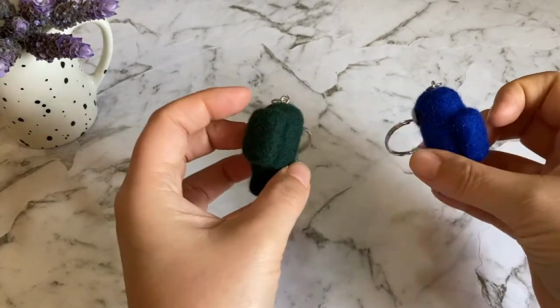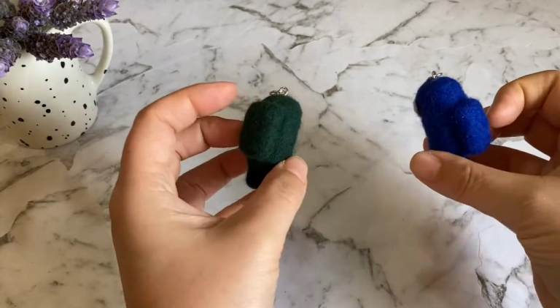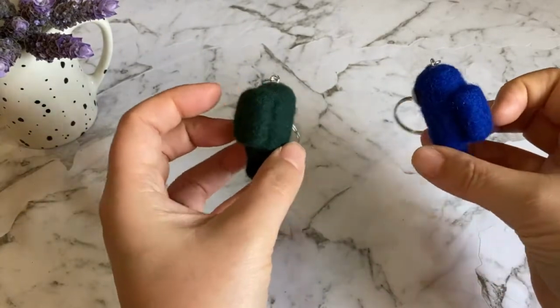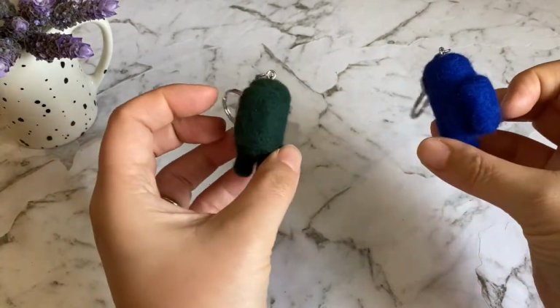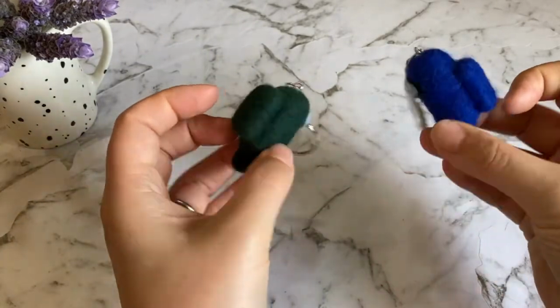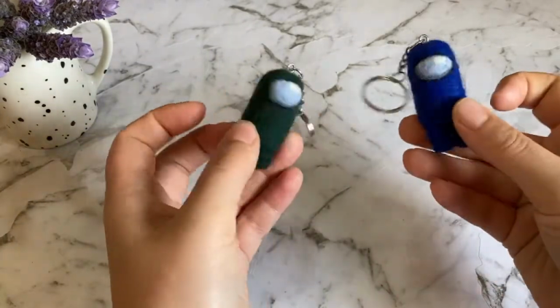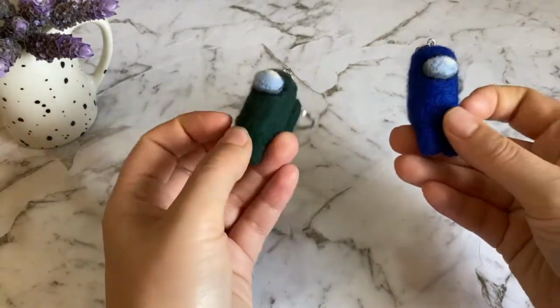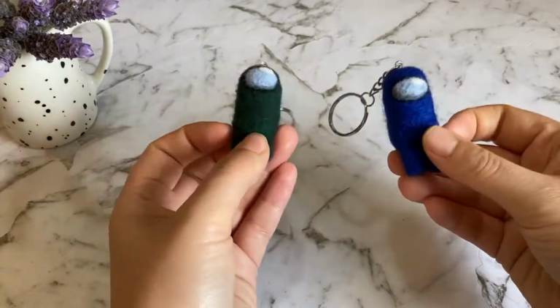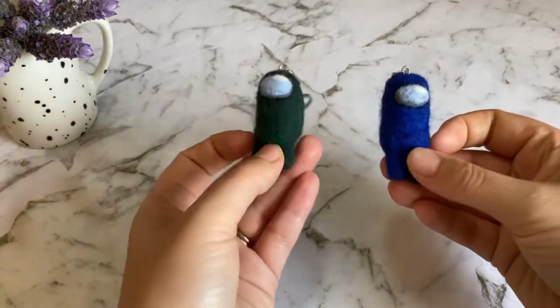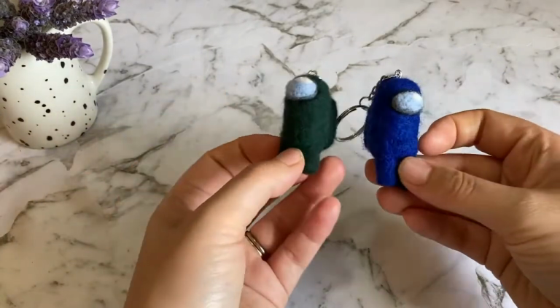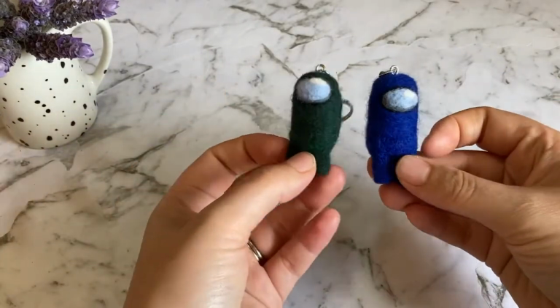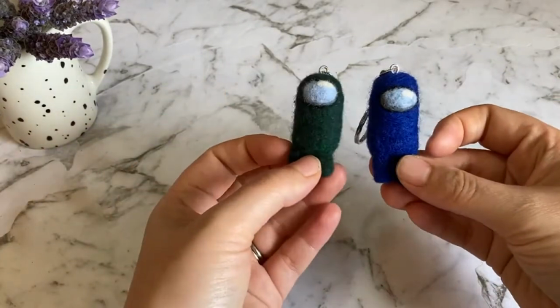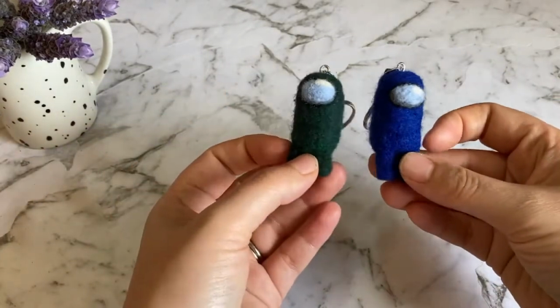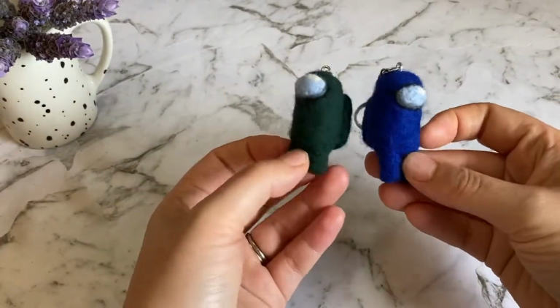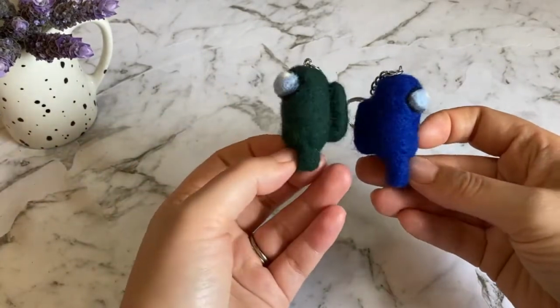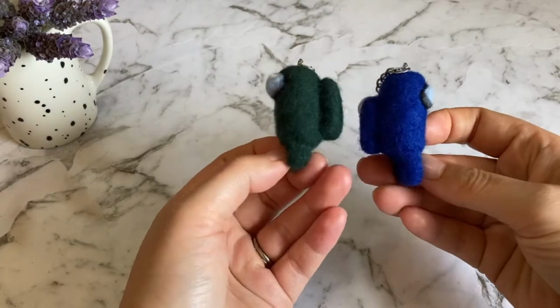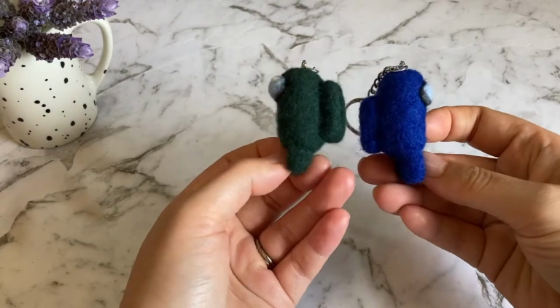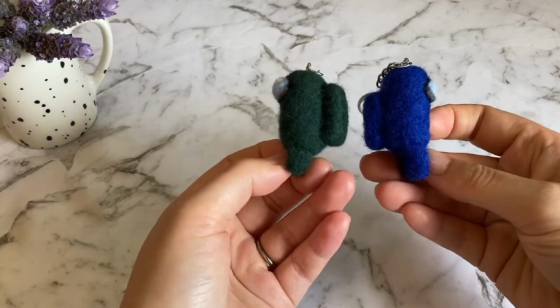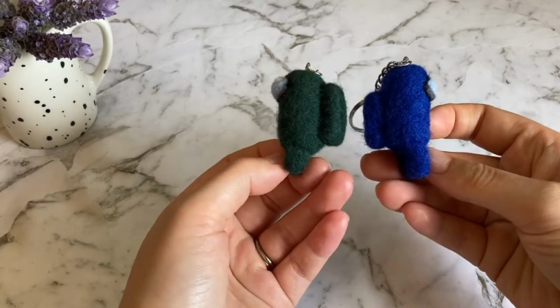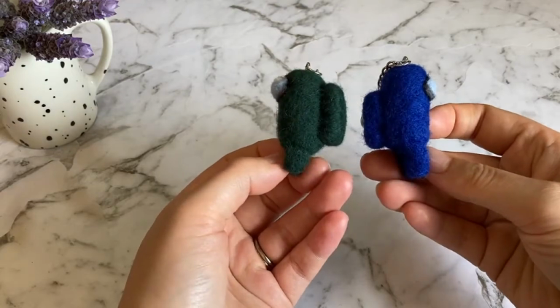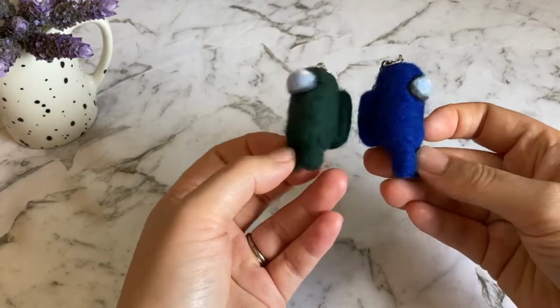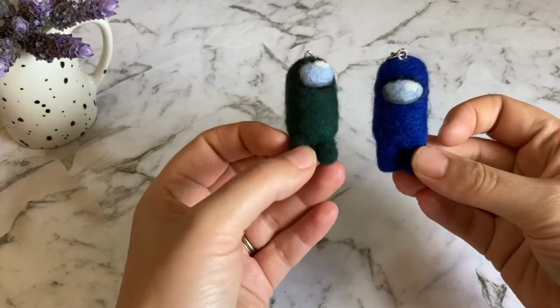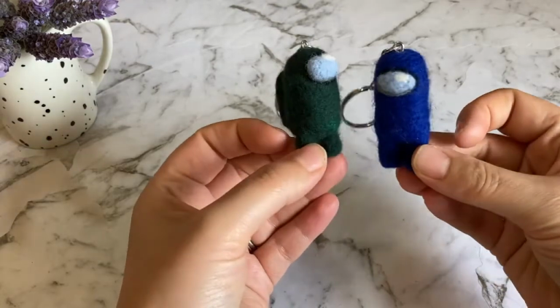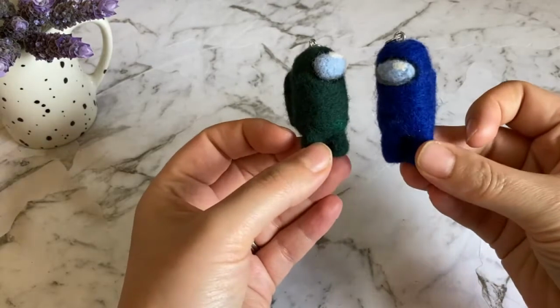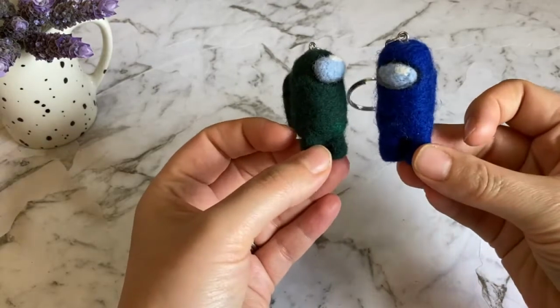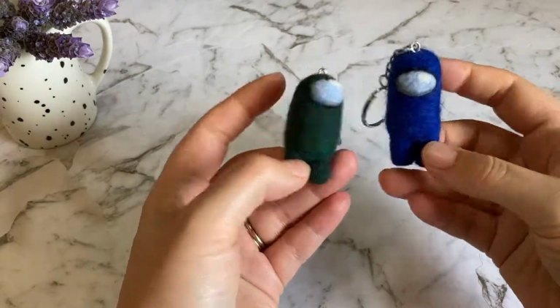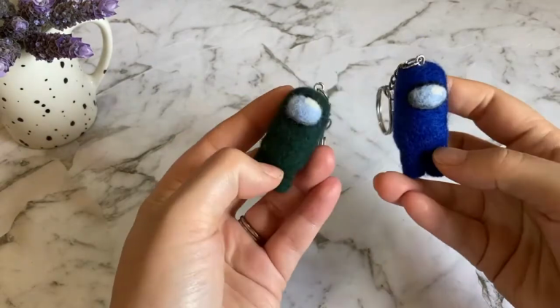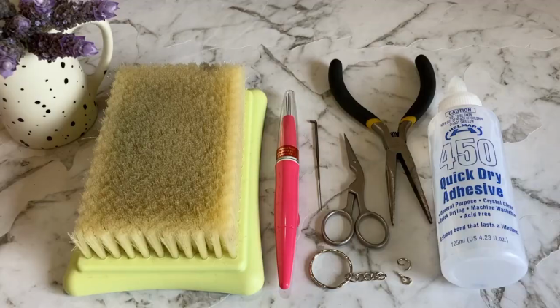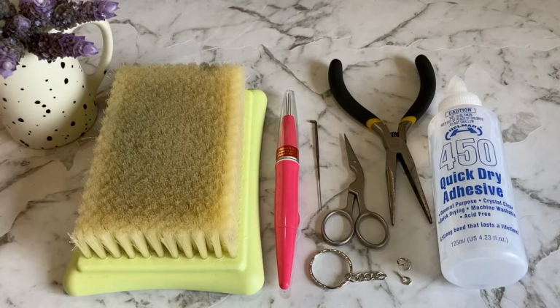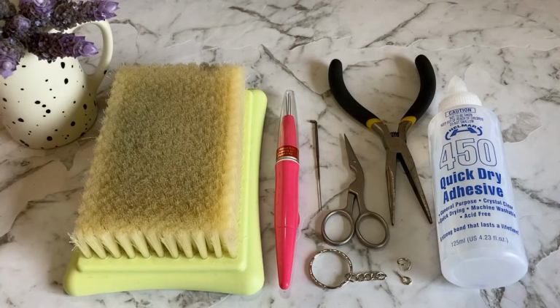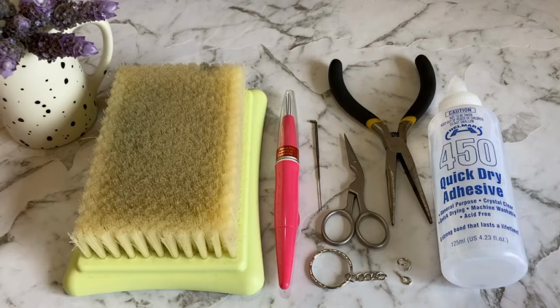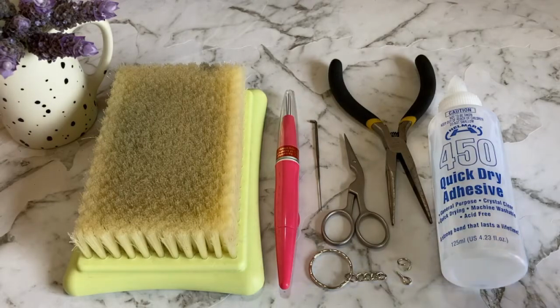Here are a couple that I already made. This is an easy project that will take one to two hours to complete depending on your experience. Here's what you need to get started.